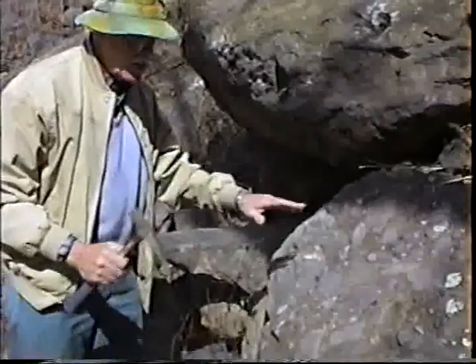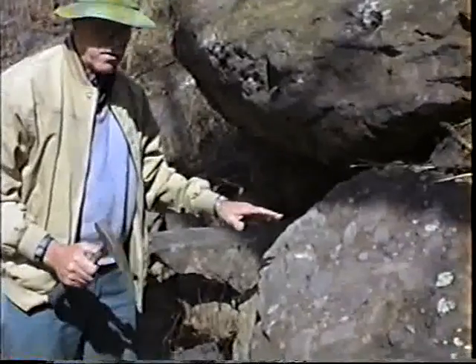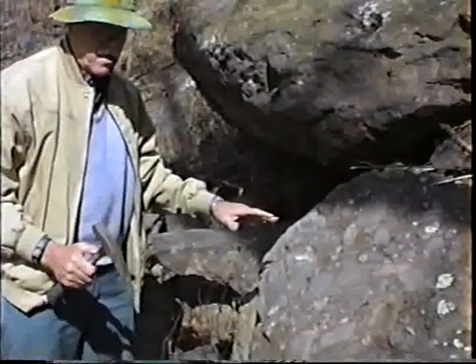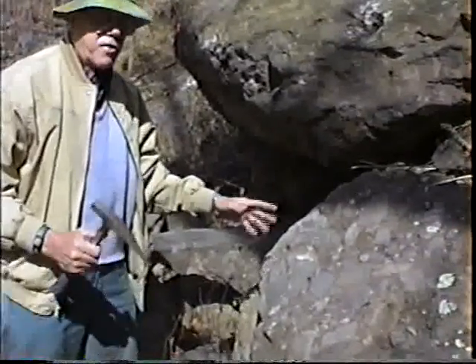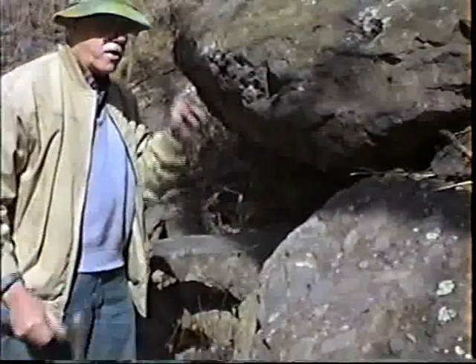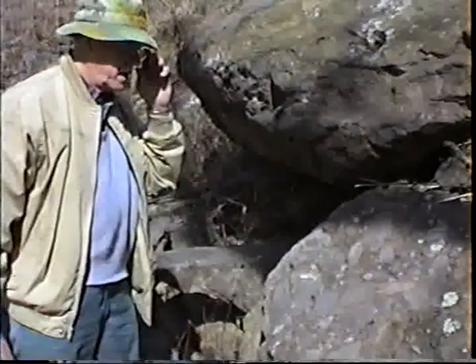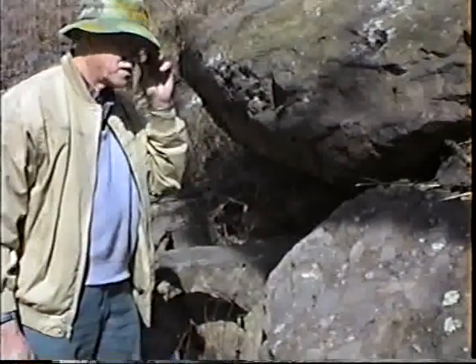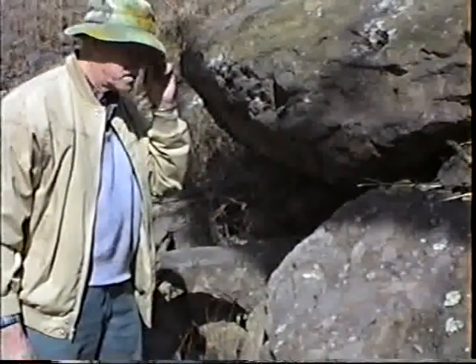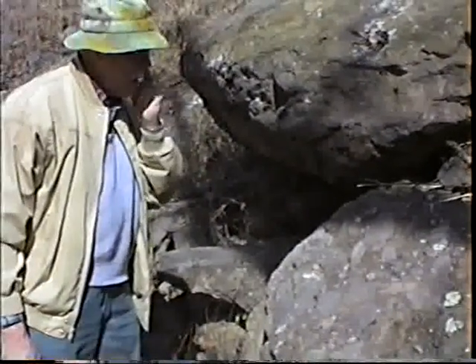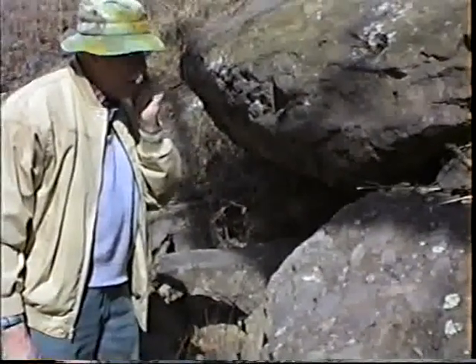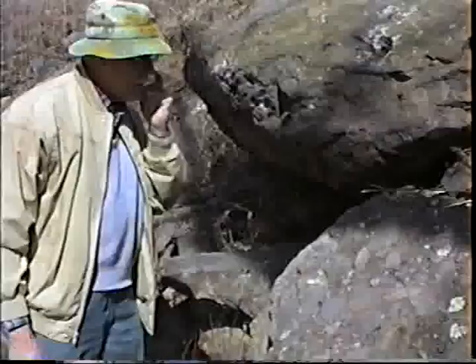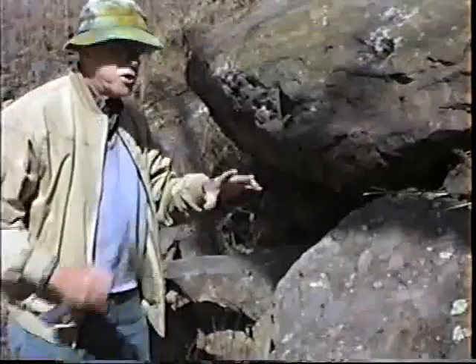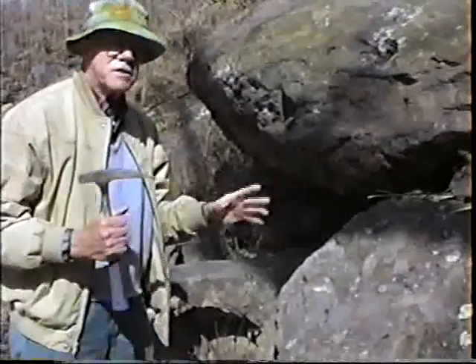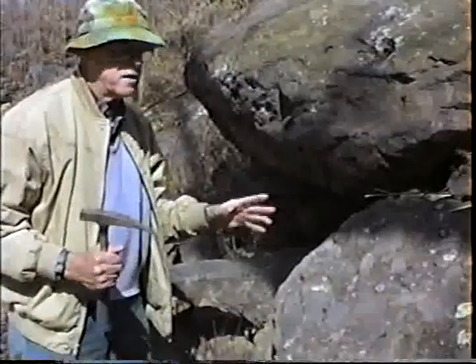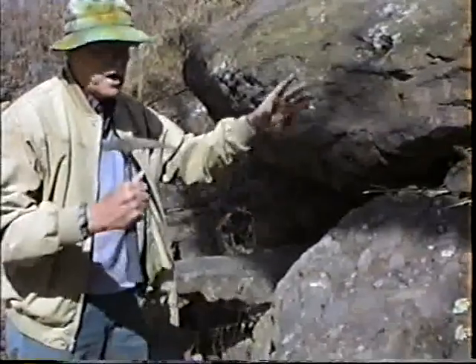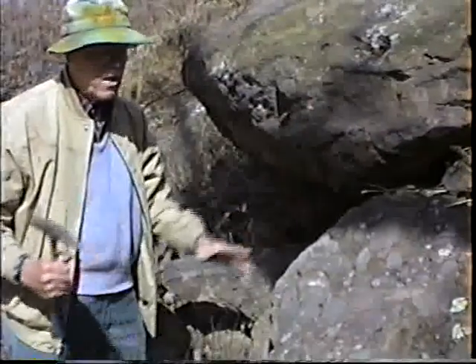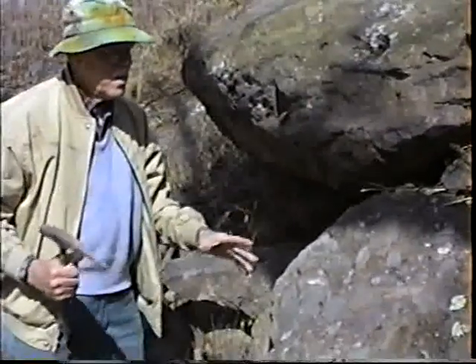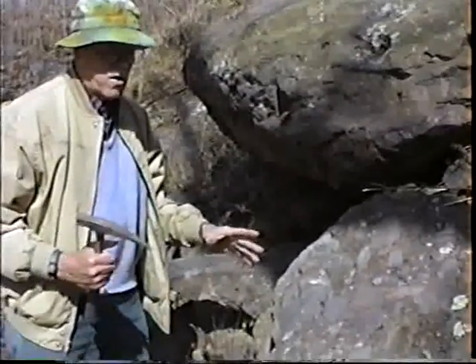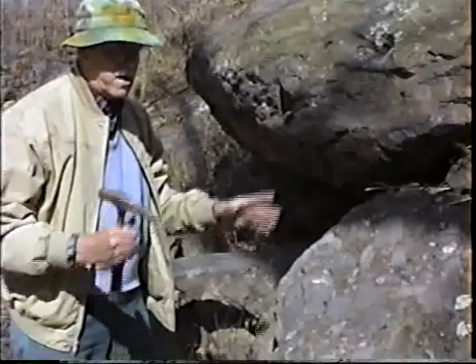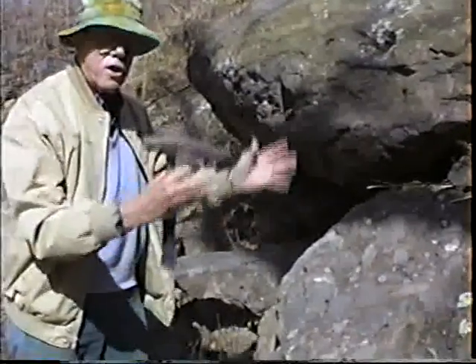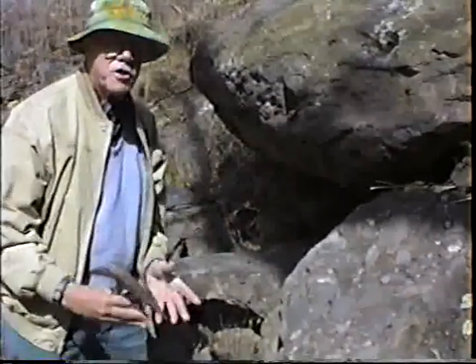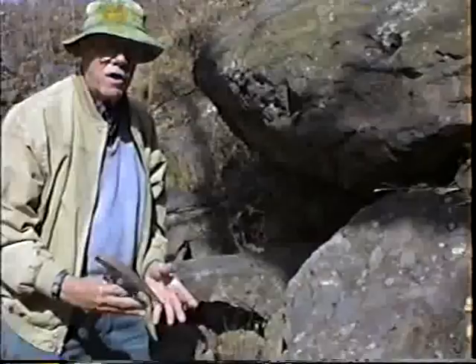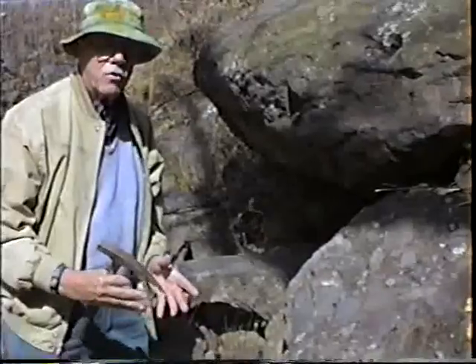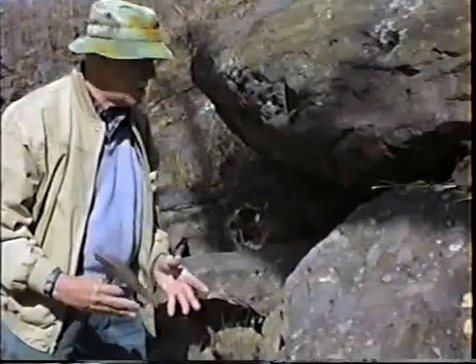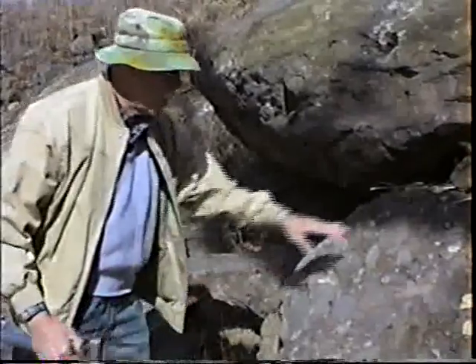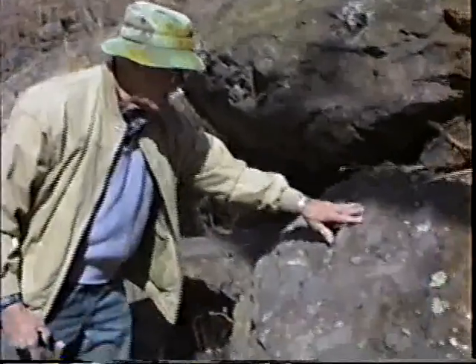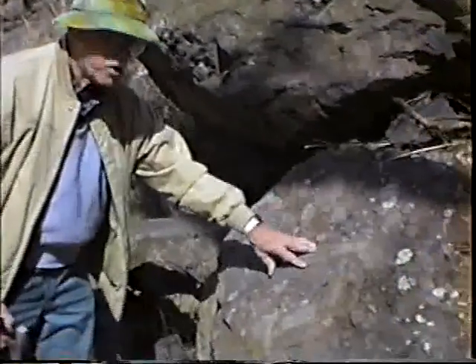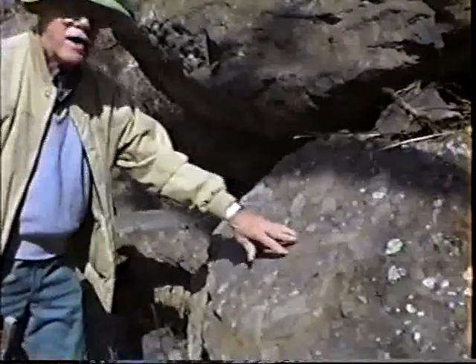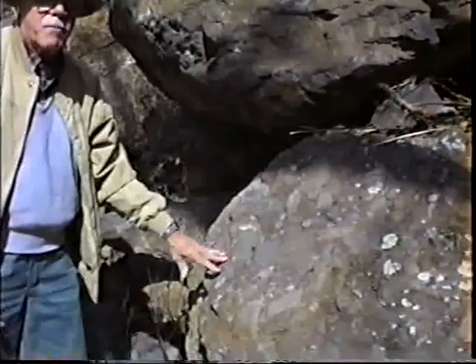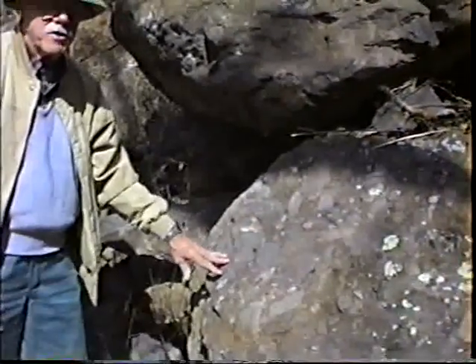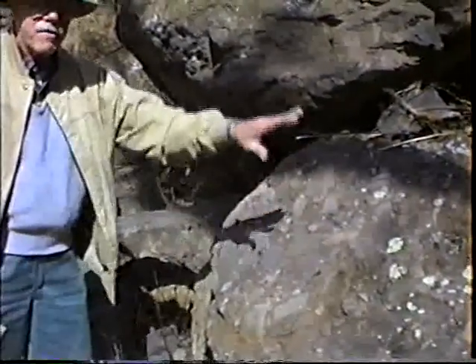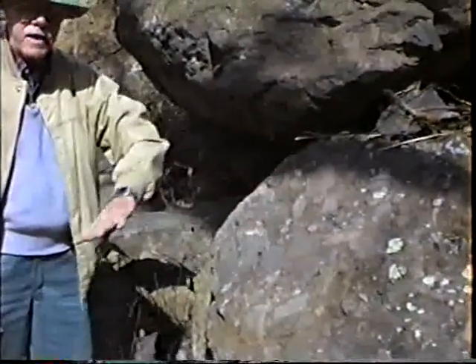Another theory about these rocks is this: back when this used to be sand washing down into a gulch, into a ravine, large pebbles accumulated at the bottom, which is called a fan.